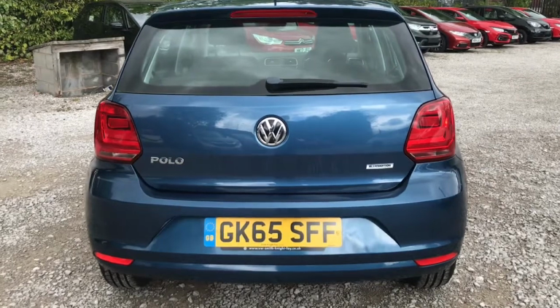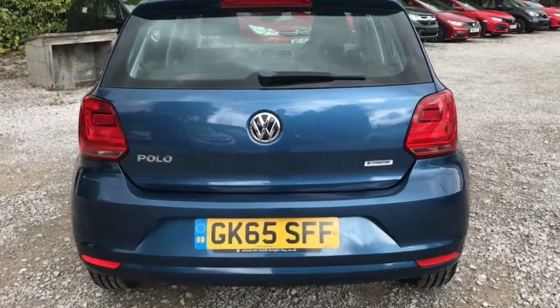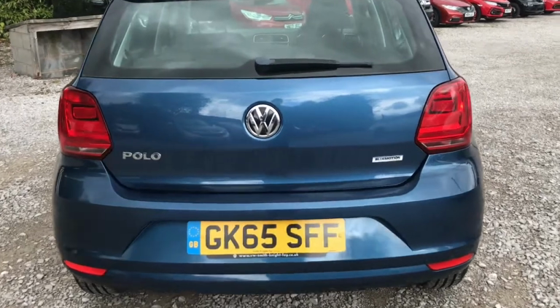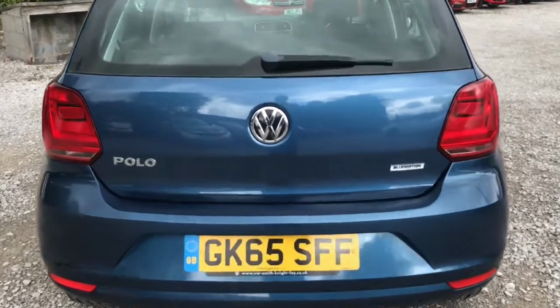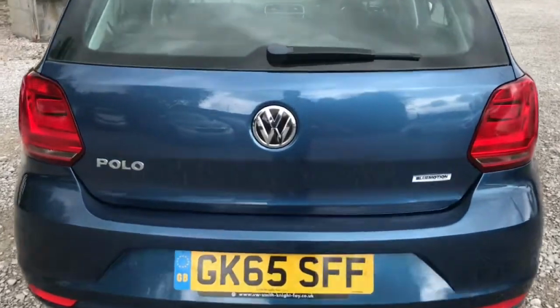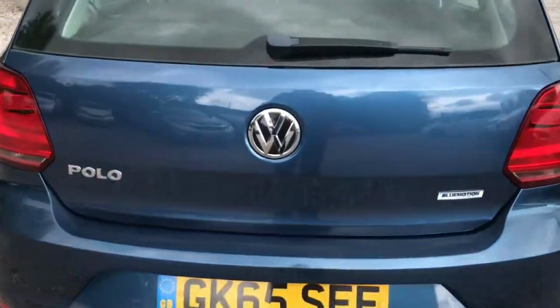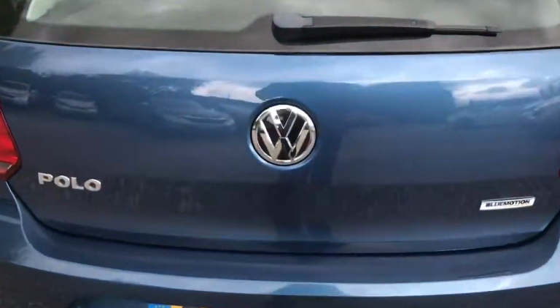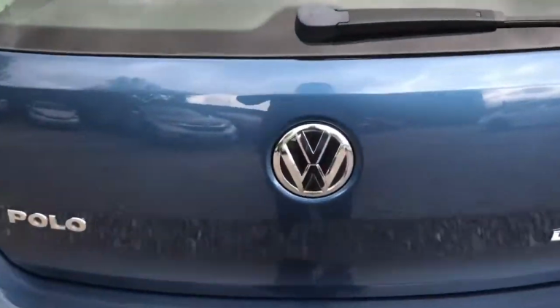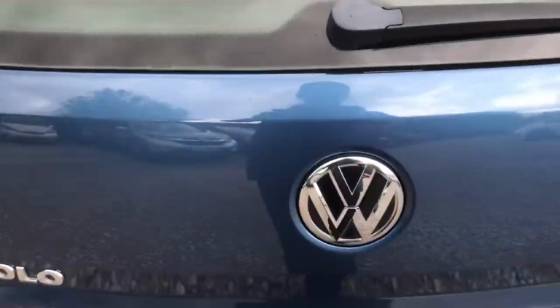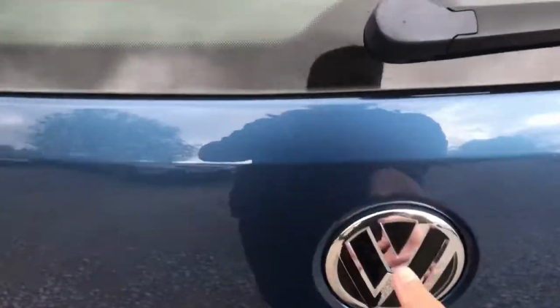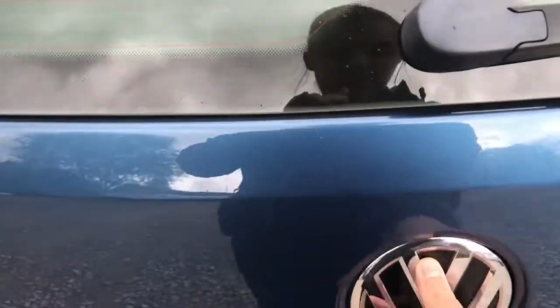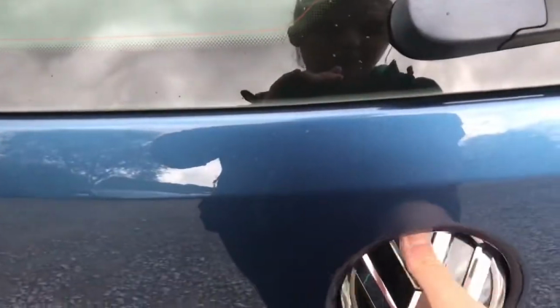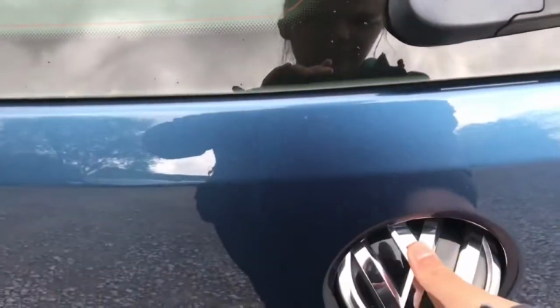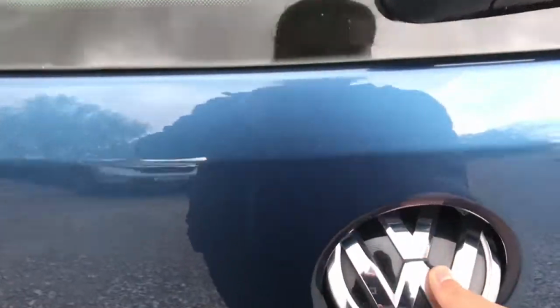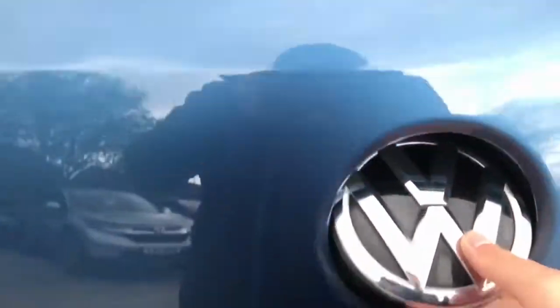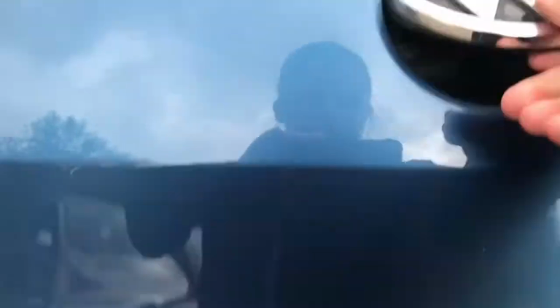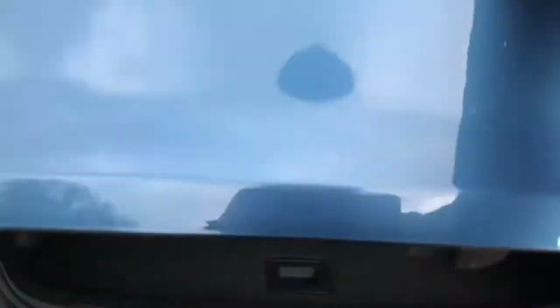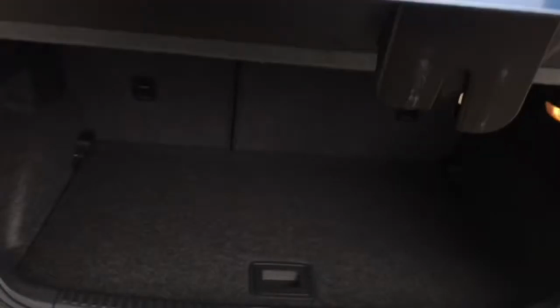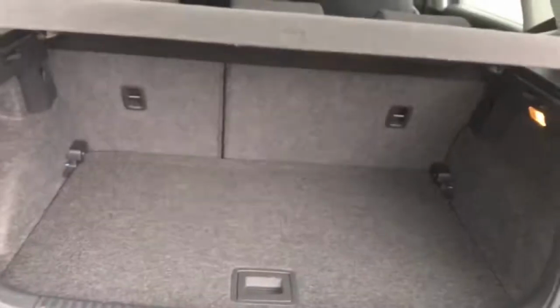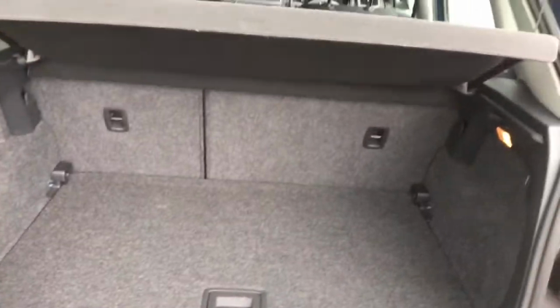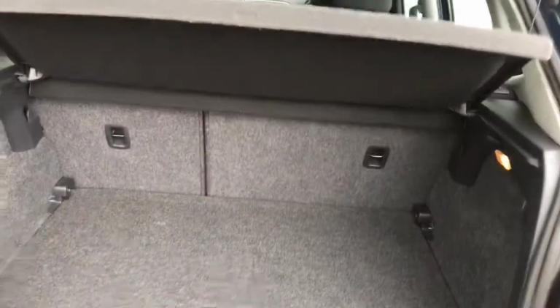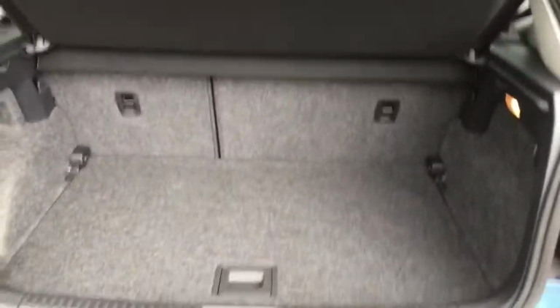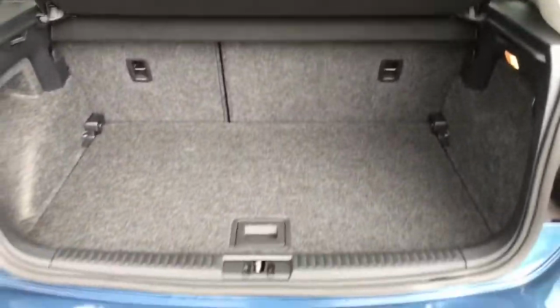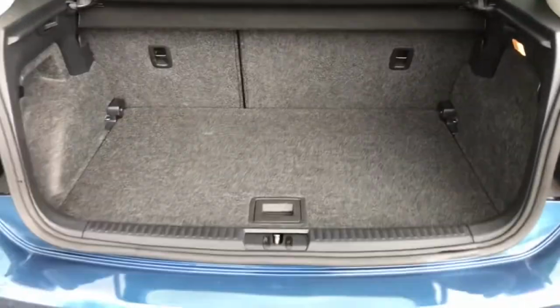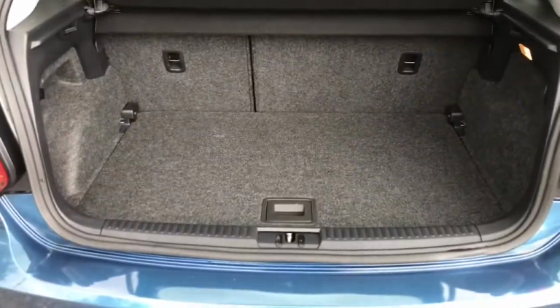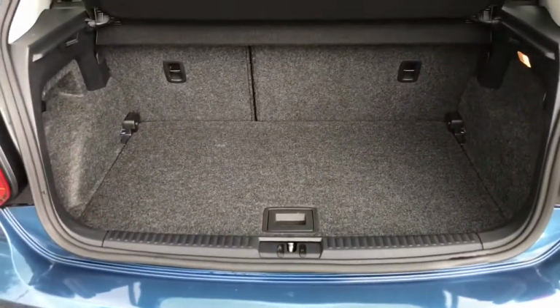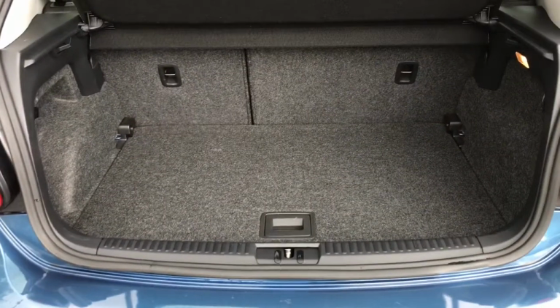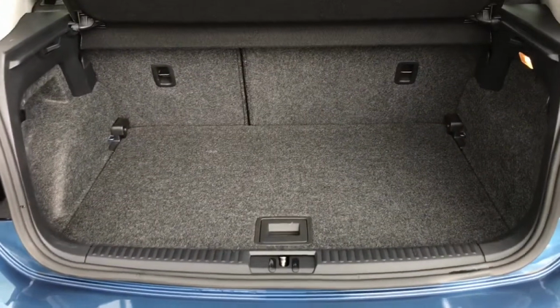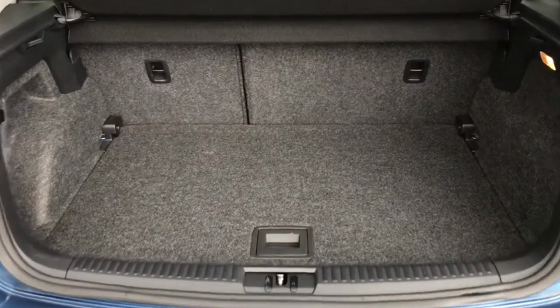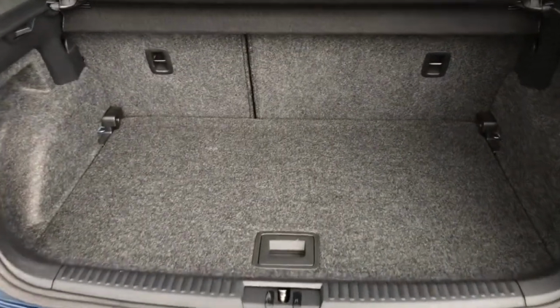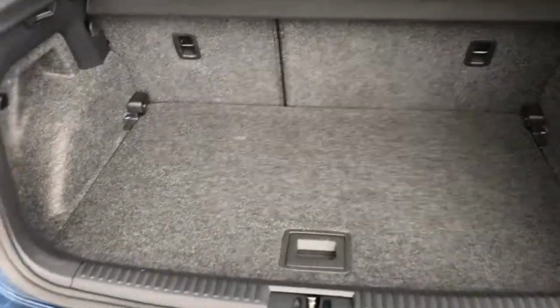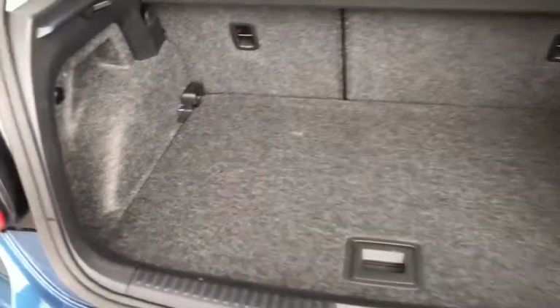I'll show you into the boot now. This five door hatch does have plenty of space — very practical.